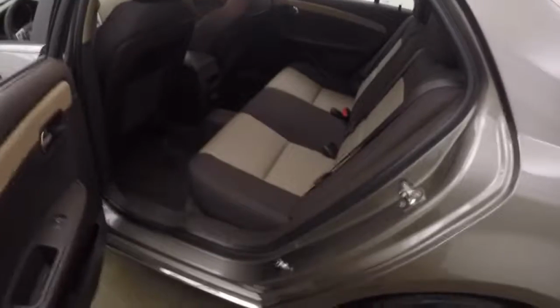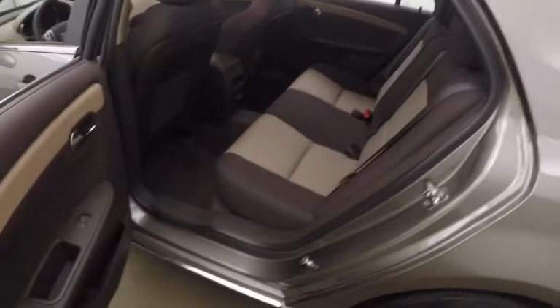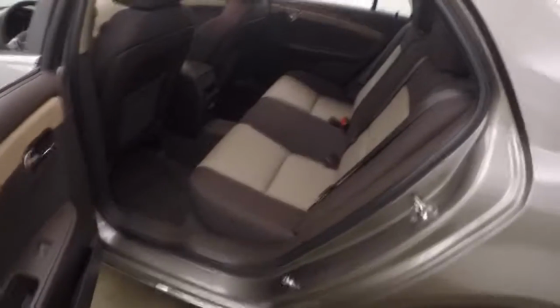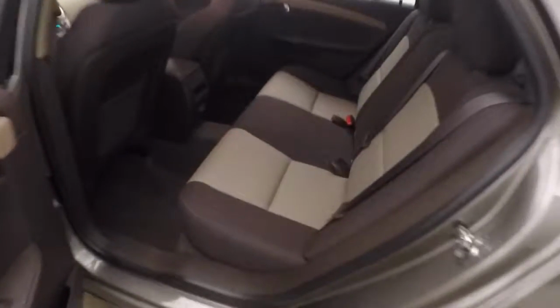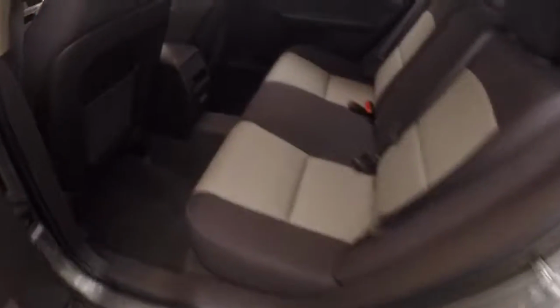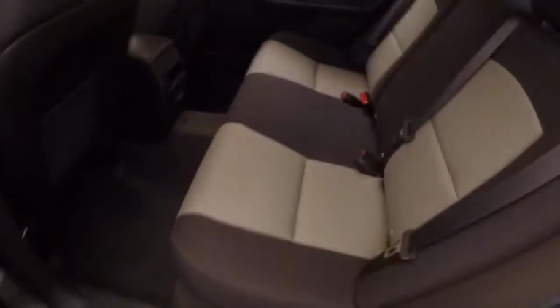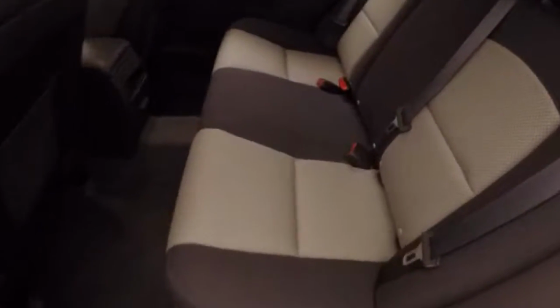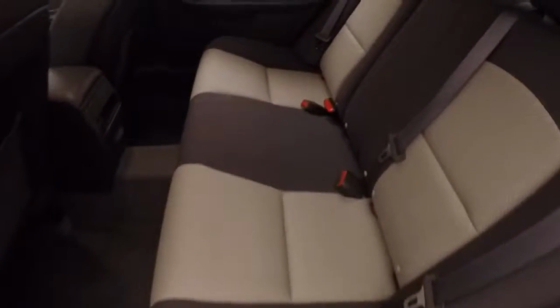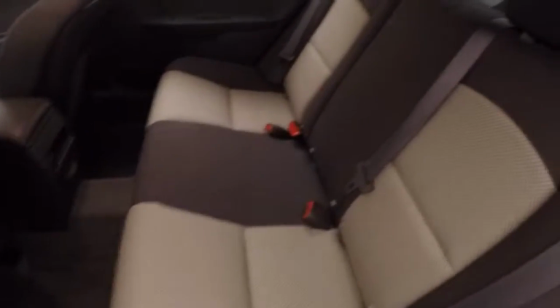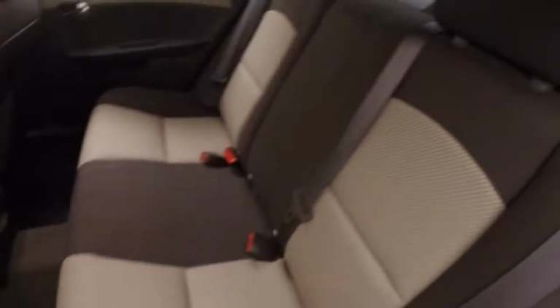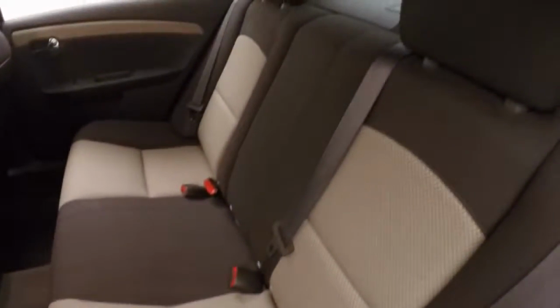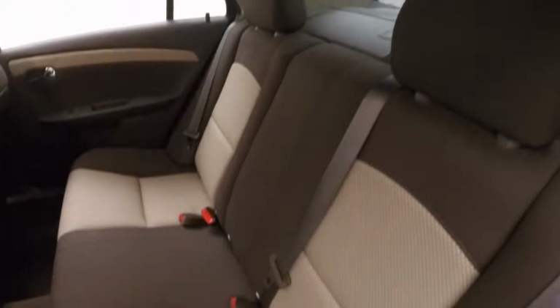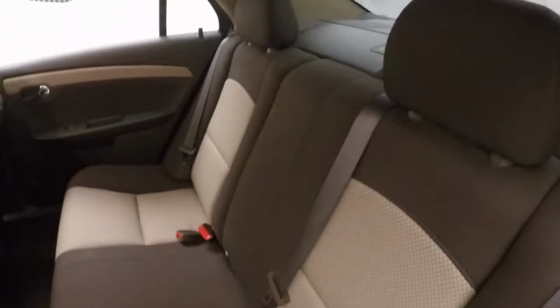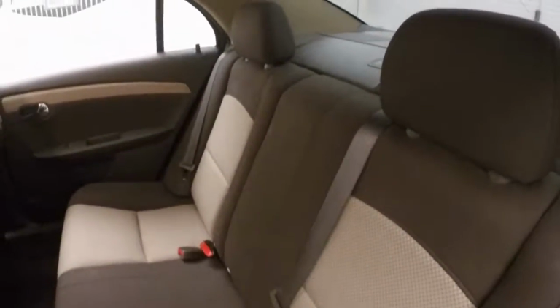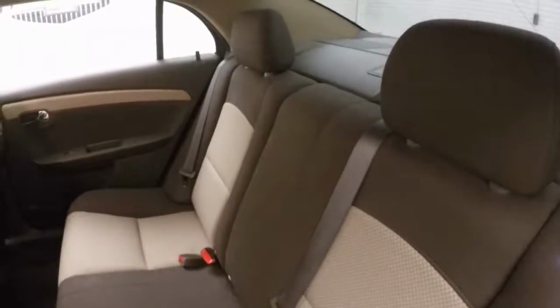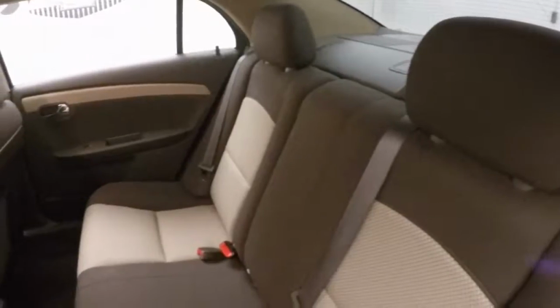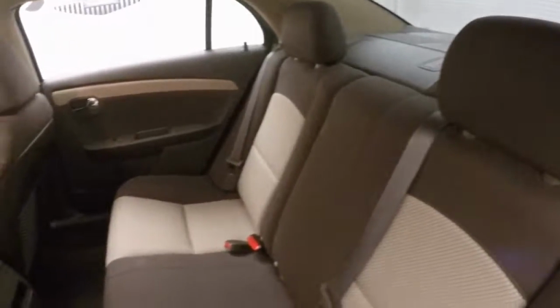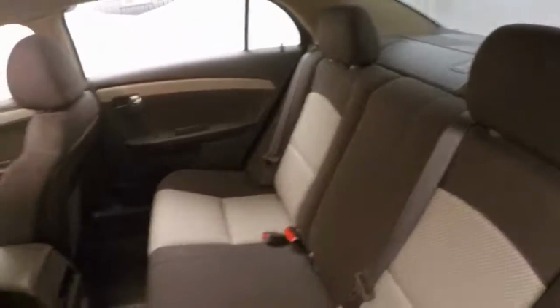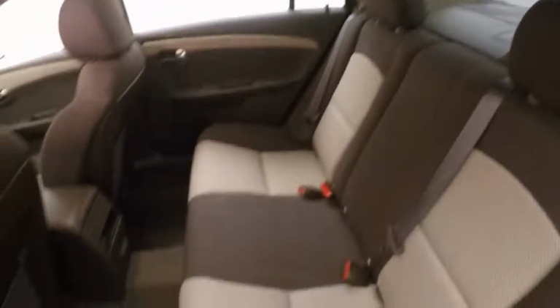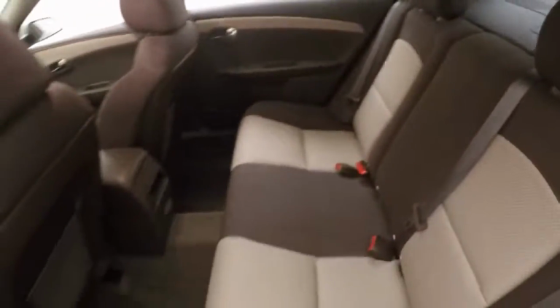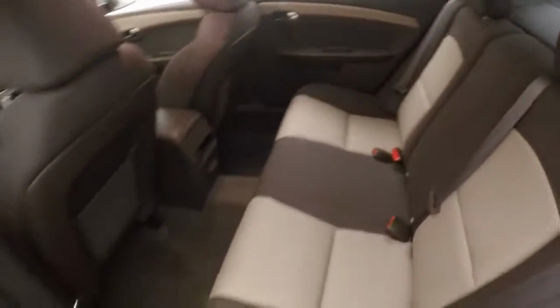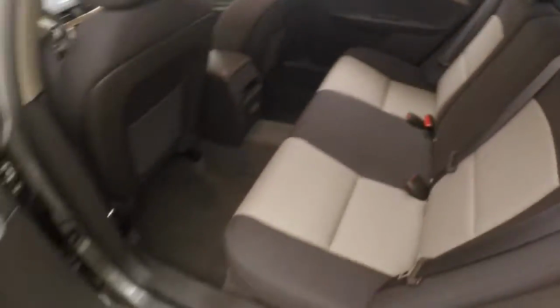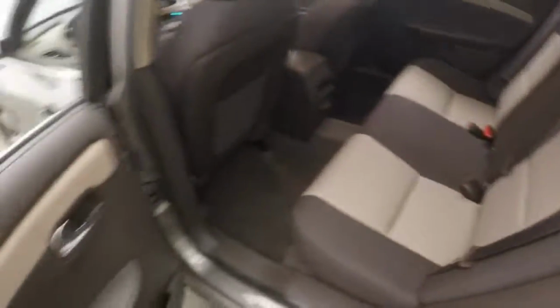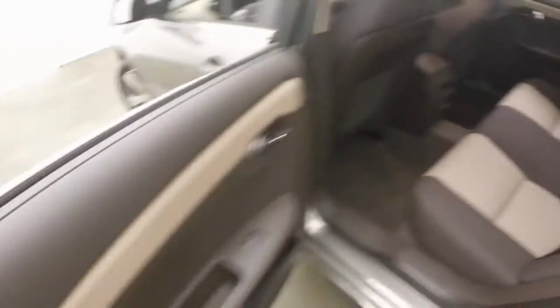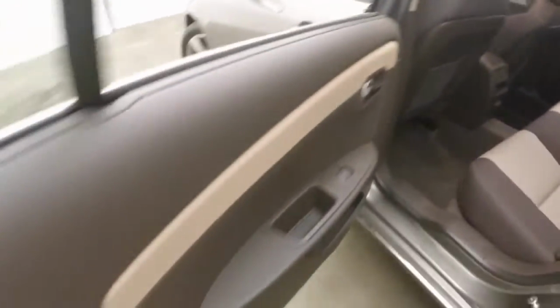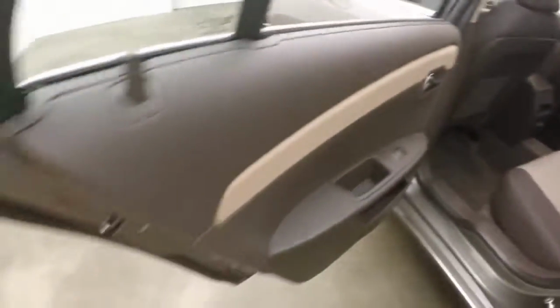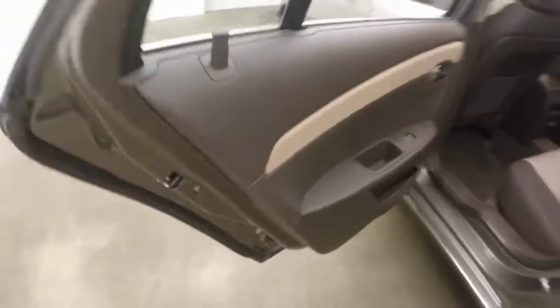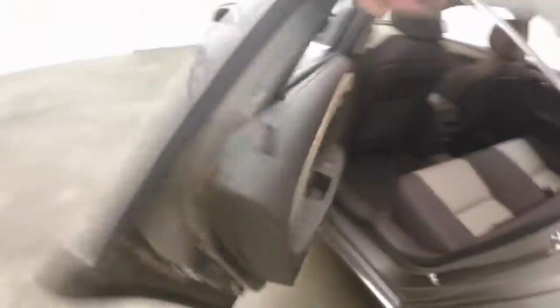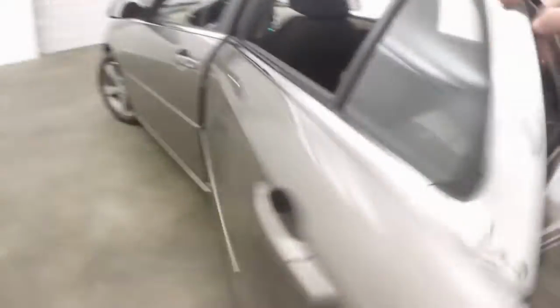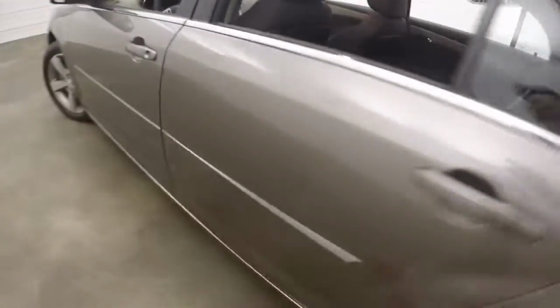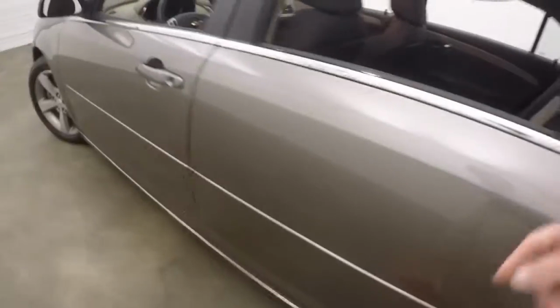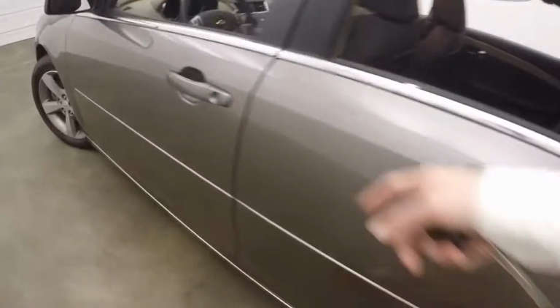Come here to the mocha and cashmere interior. It's in great shape — no rips, tears, stains, or burns. Plenty of space in the back for your passengers.